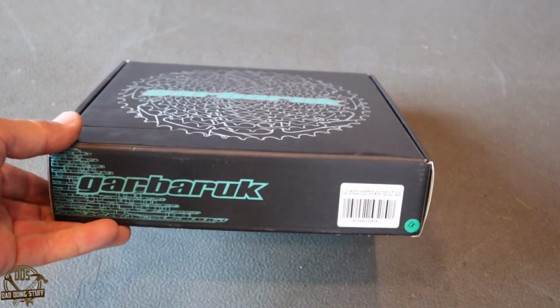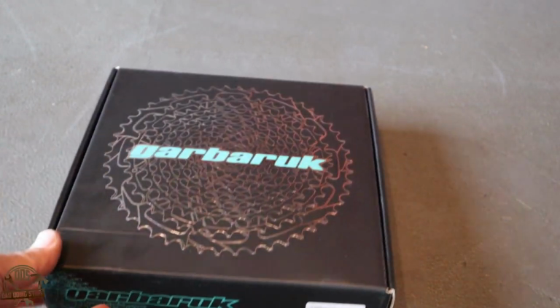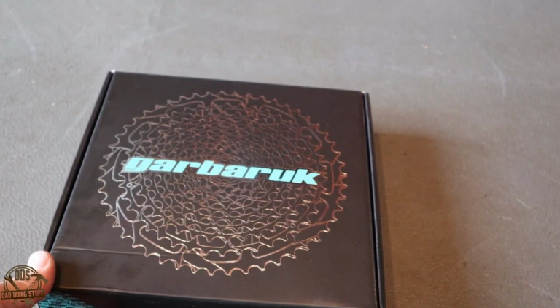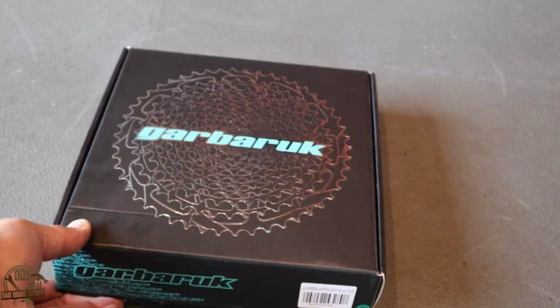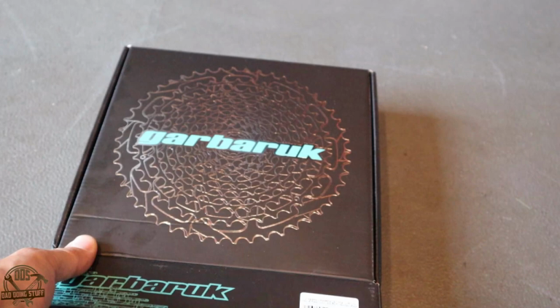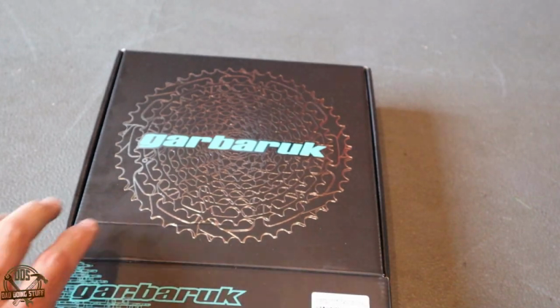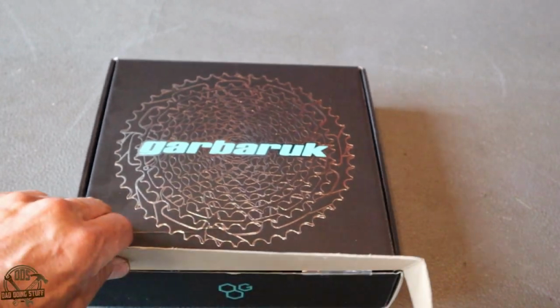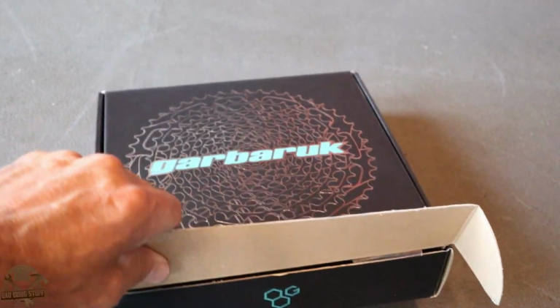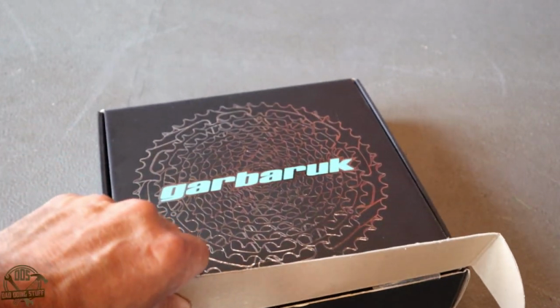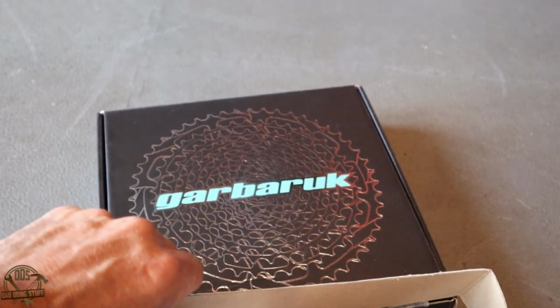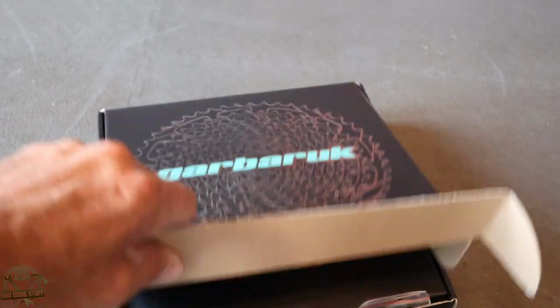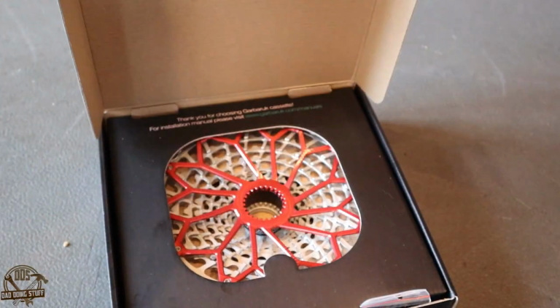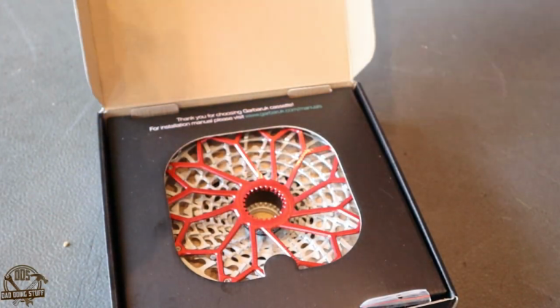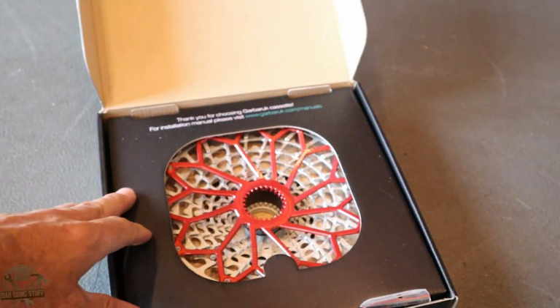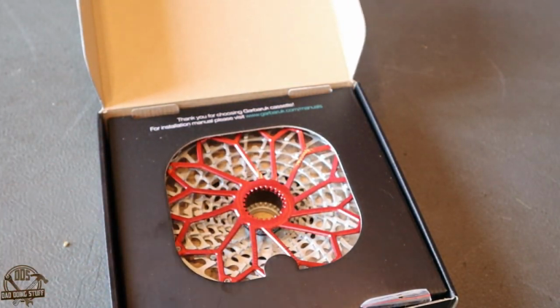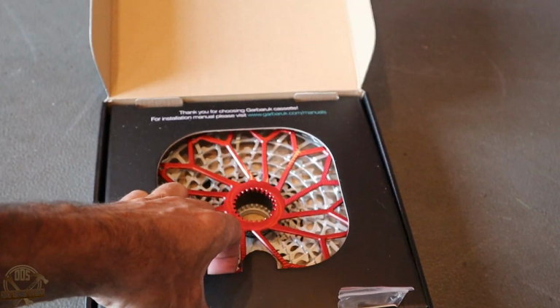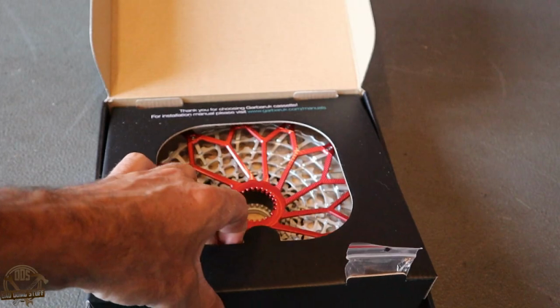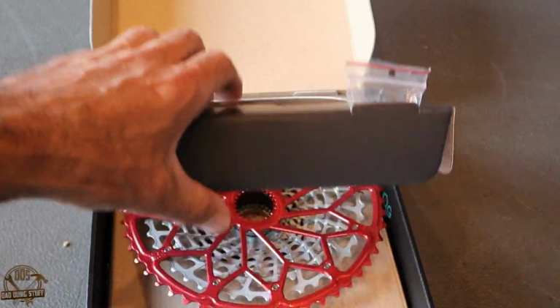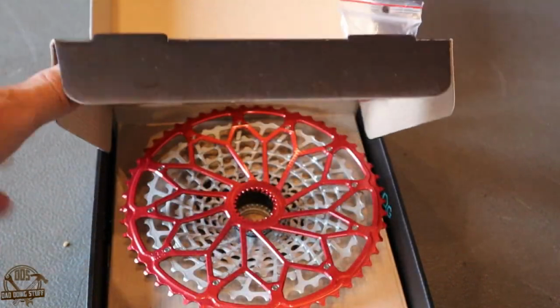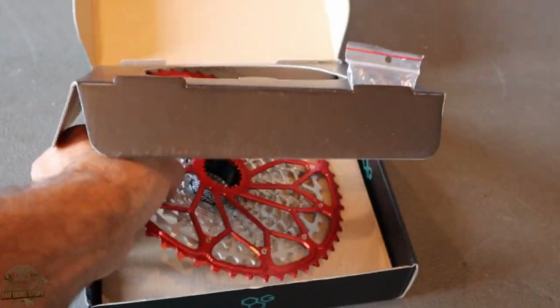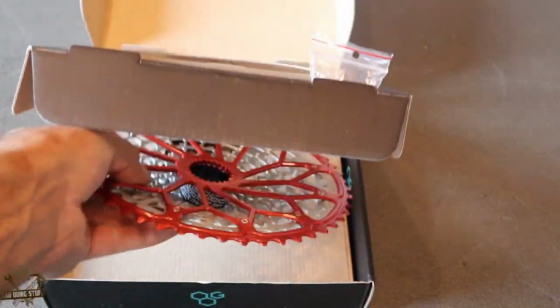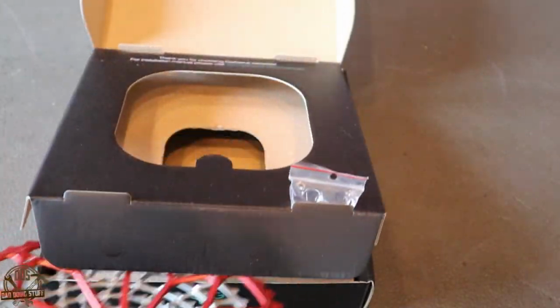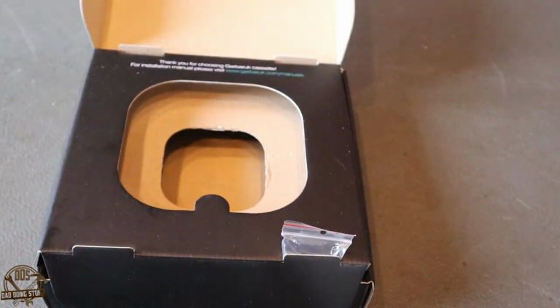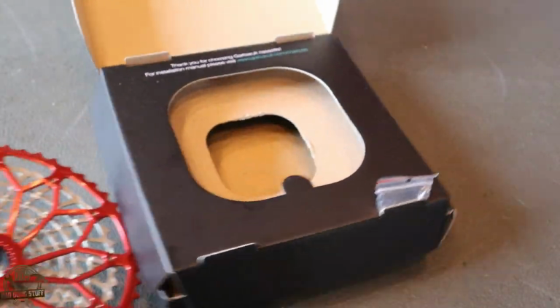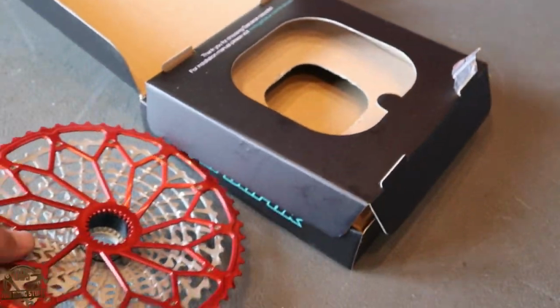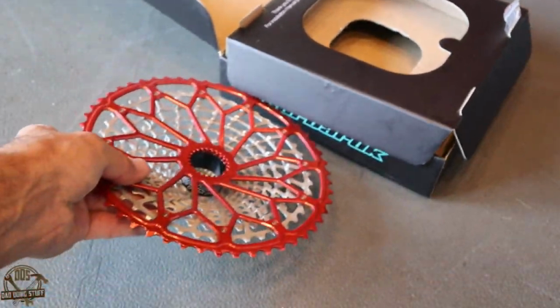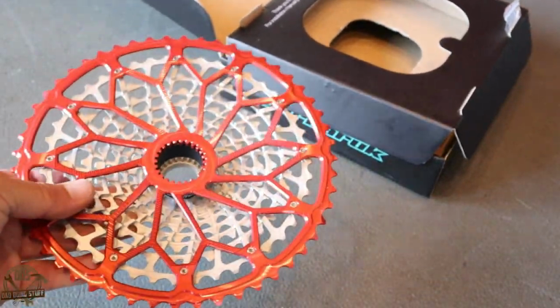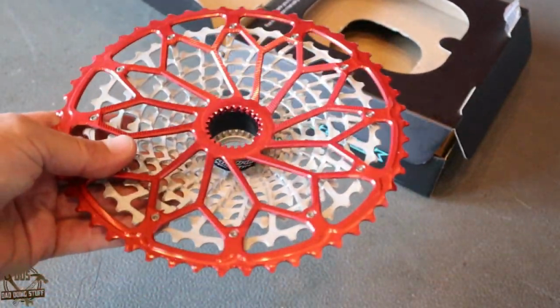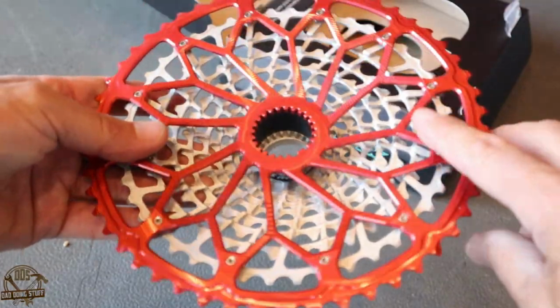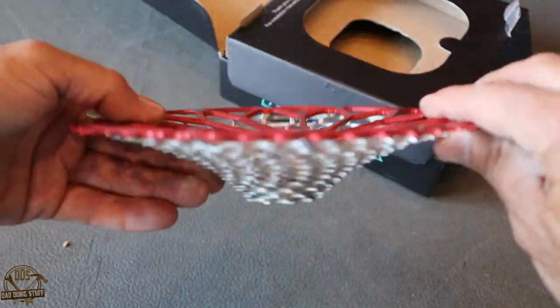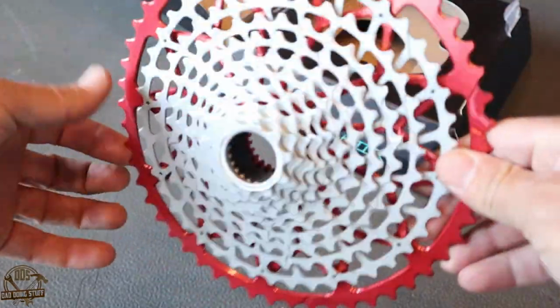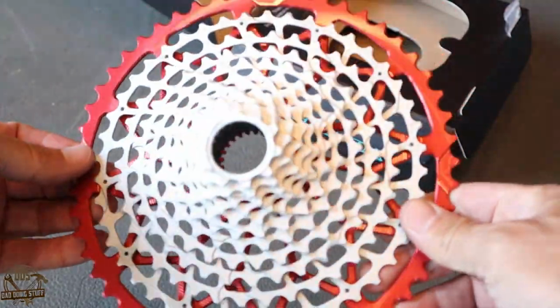This is a Shimano 12-speed microspline that I'm going to be replacing on my bicycle. They come in all different colors. This one I got with the big cog anodized red, which you can see there.